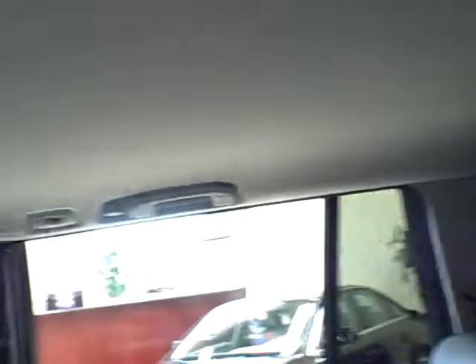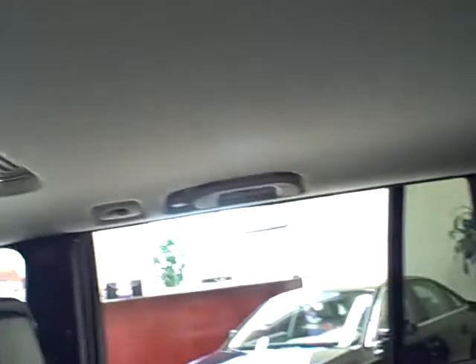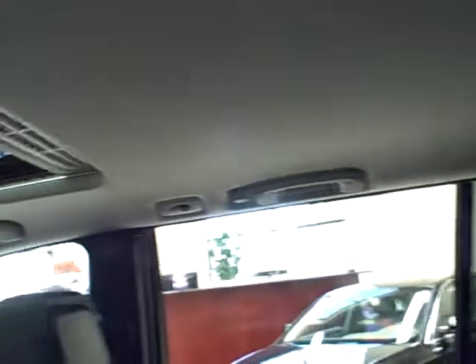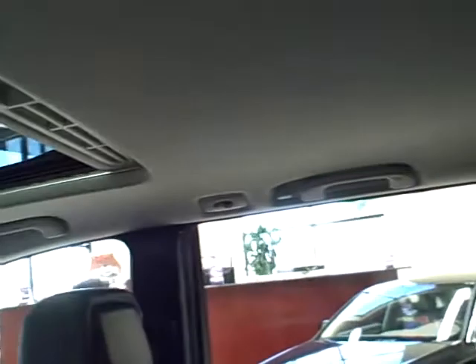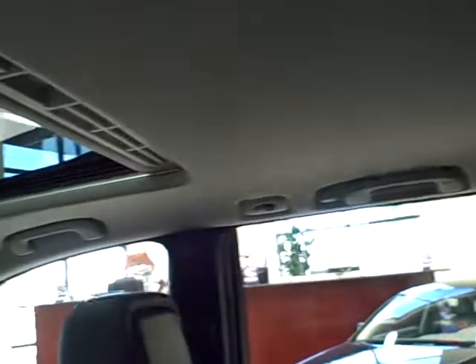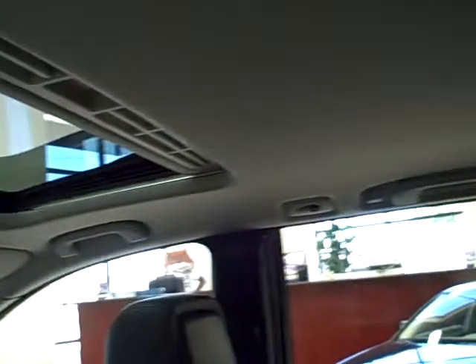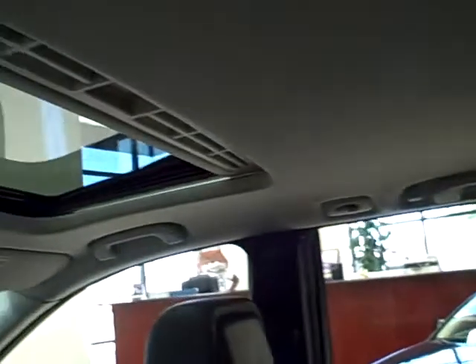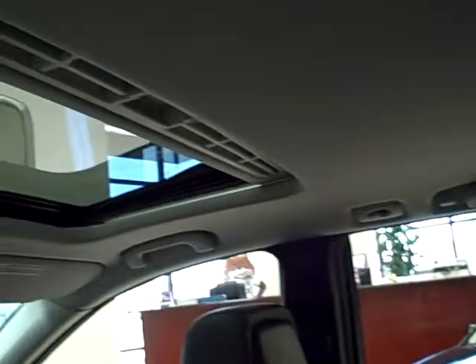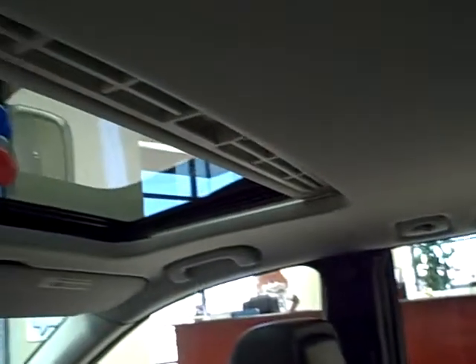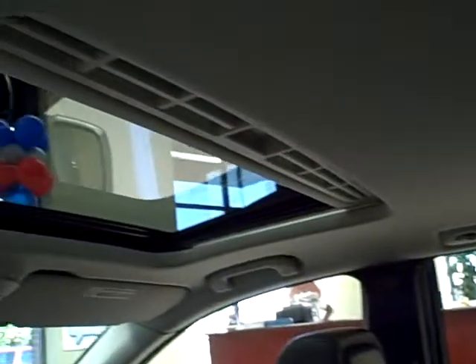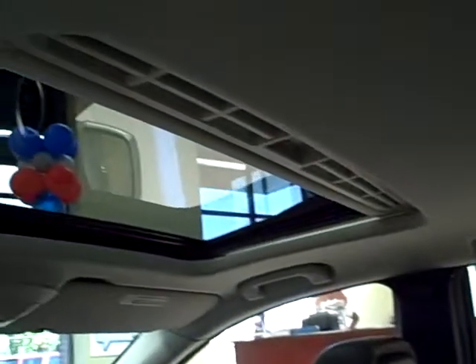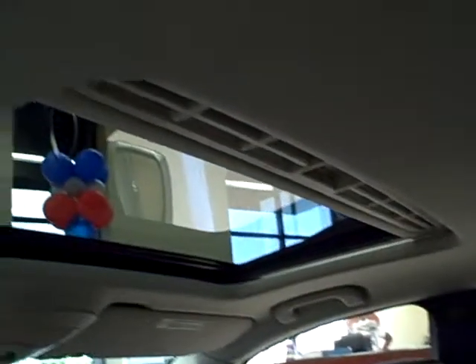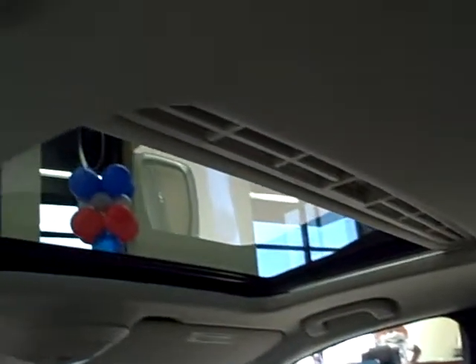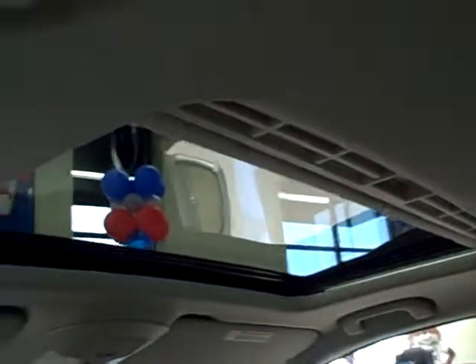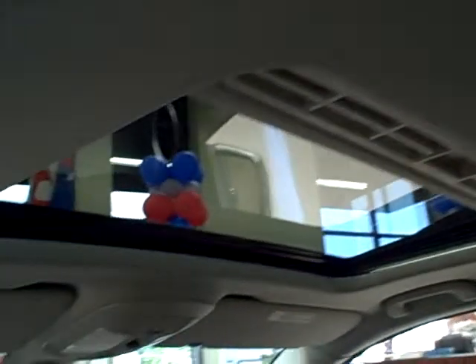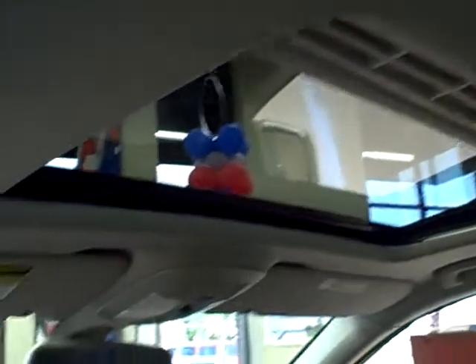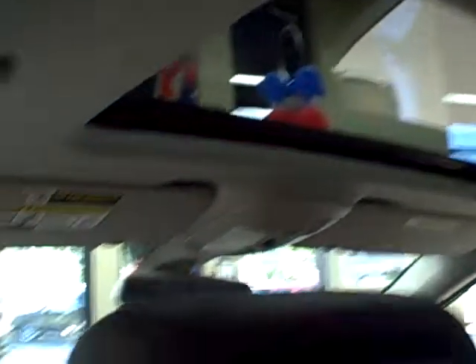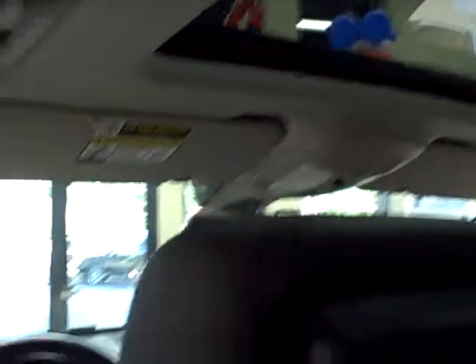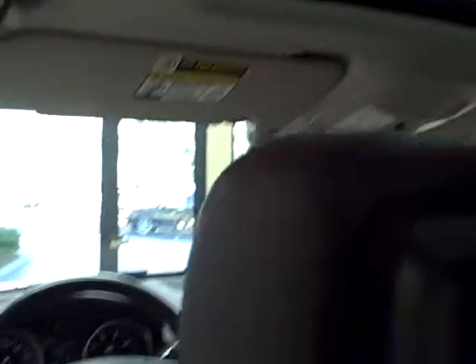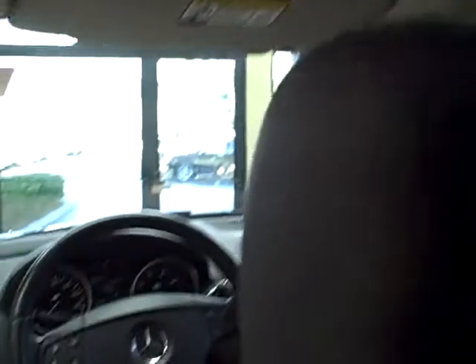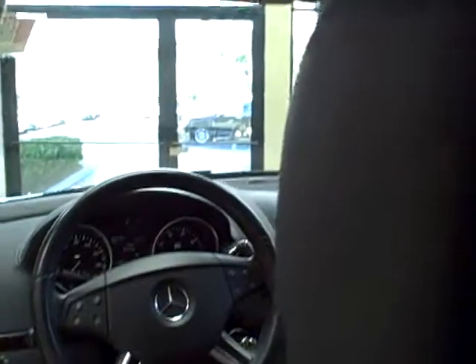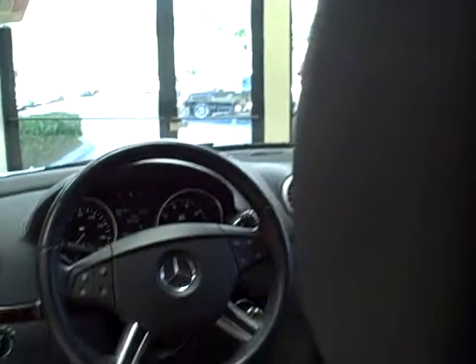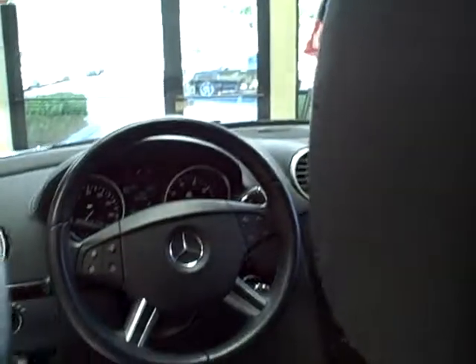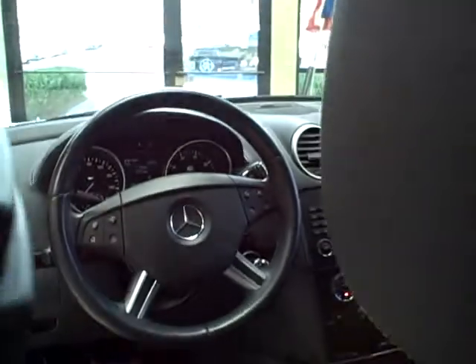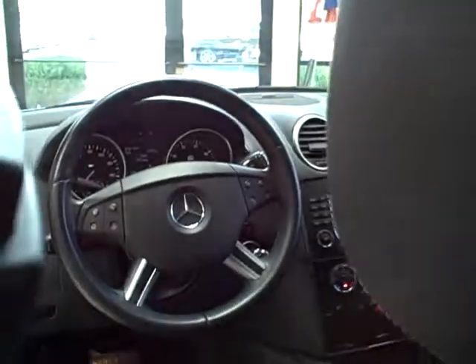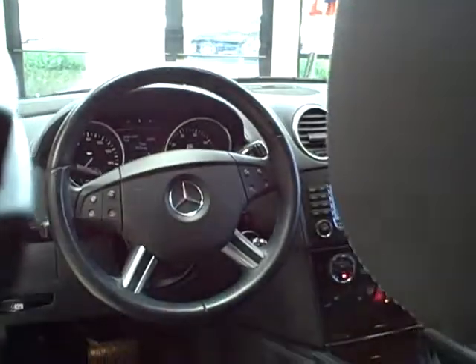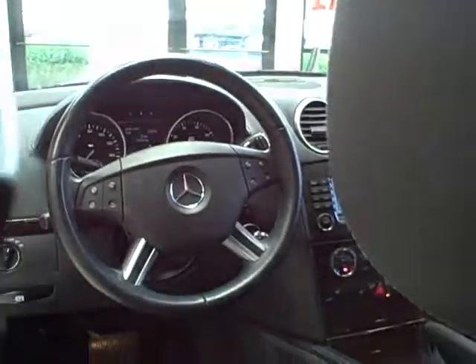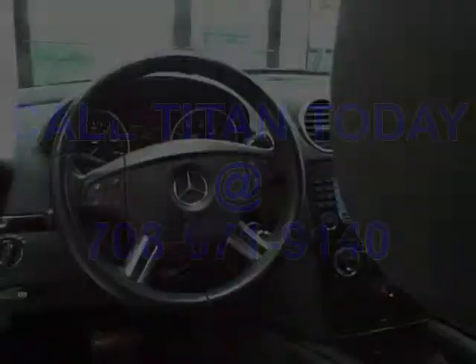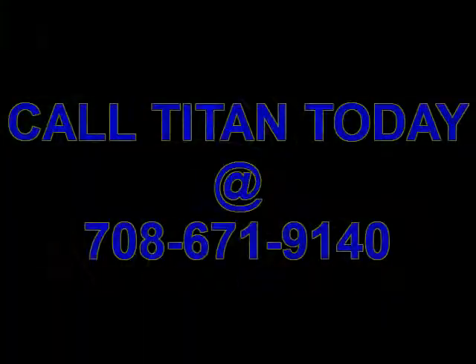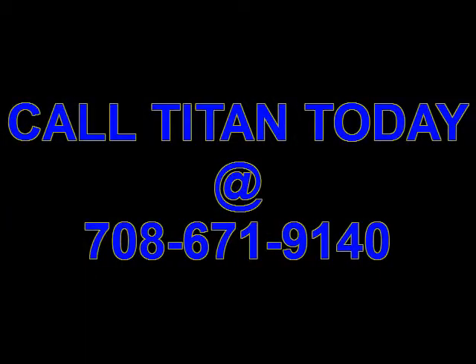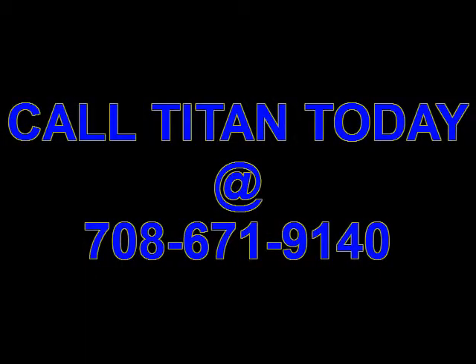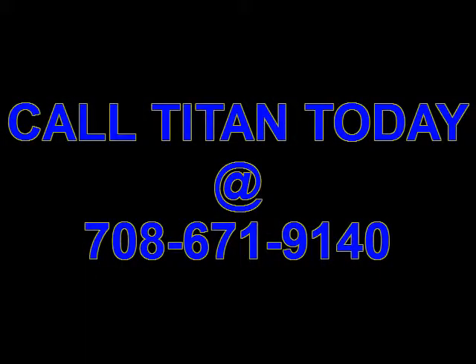Equipped with dual sunroofs, this Mercedes is a must-see. Titan offers some of the cleanest used cars around. Call today!